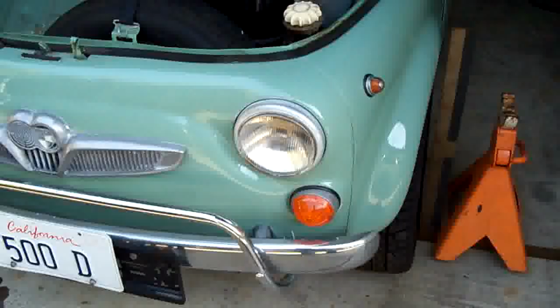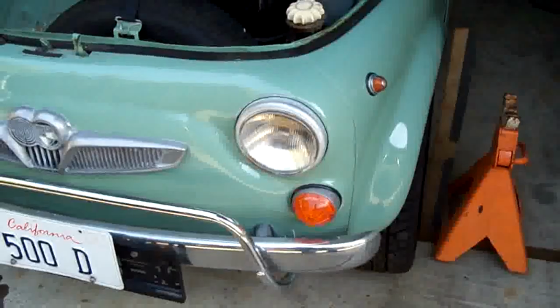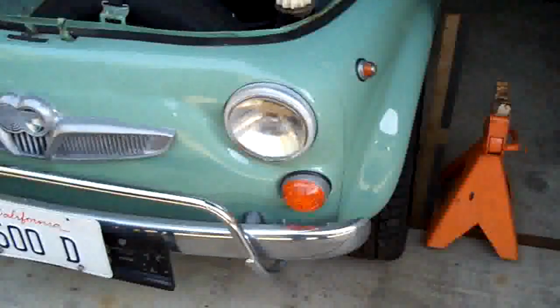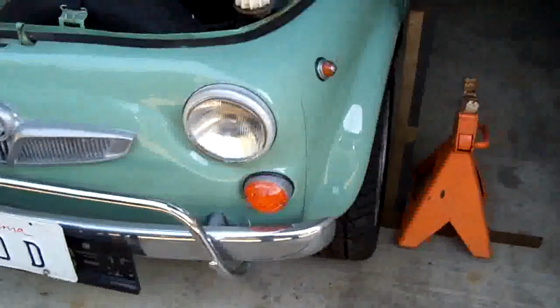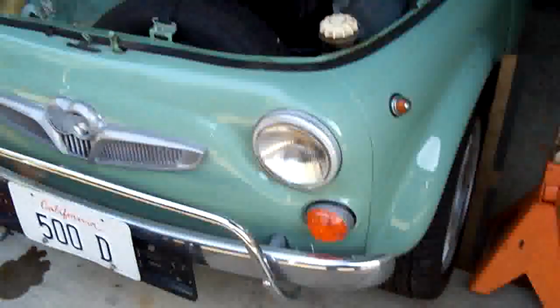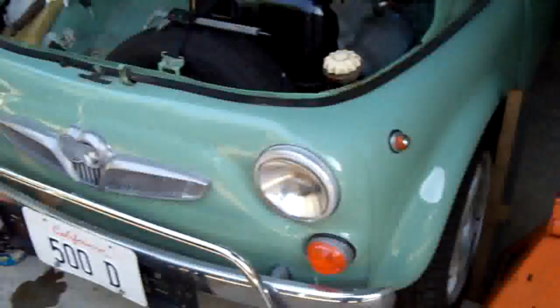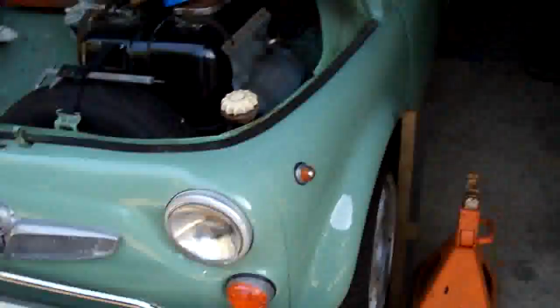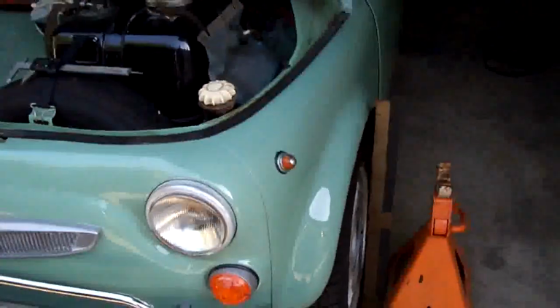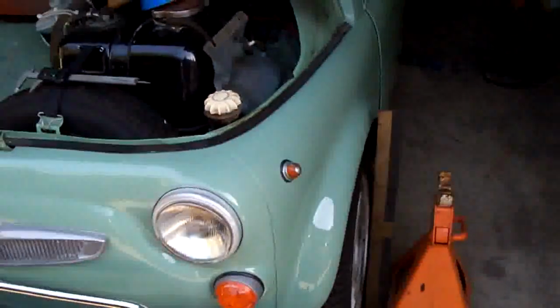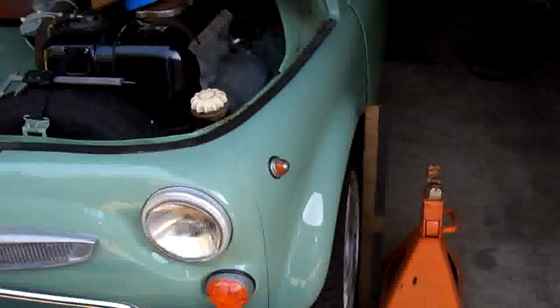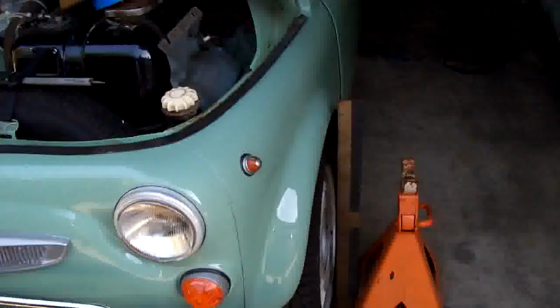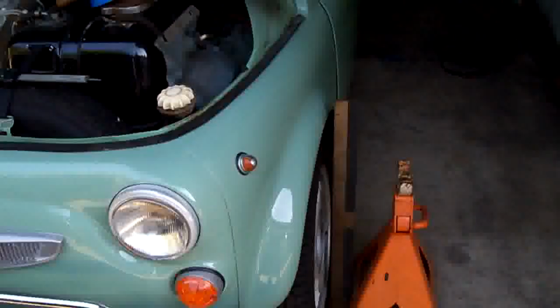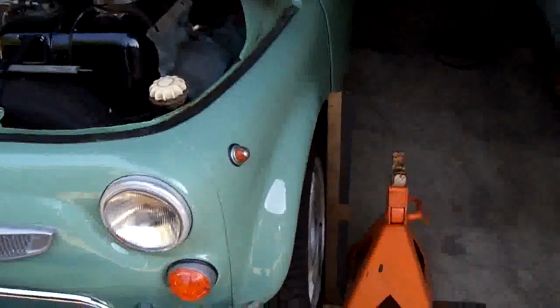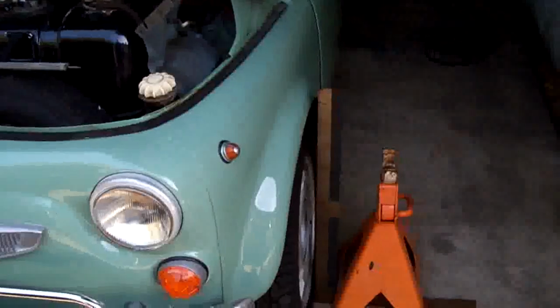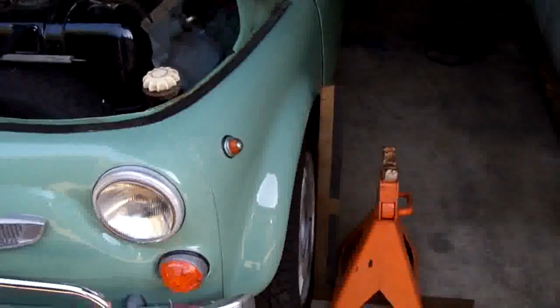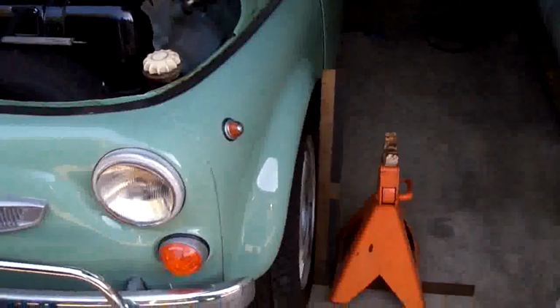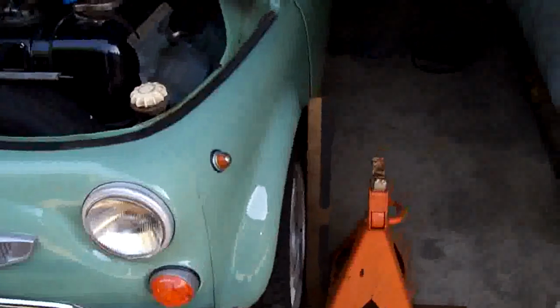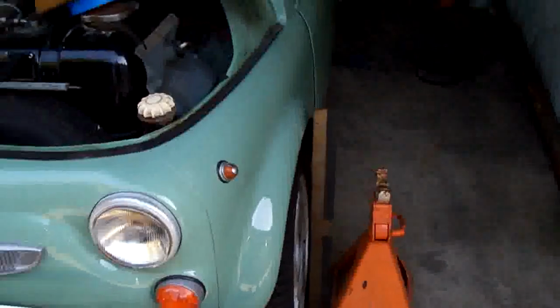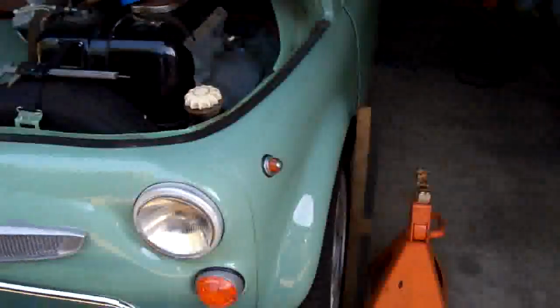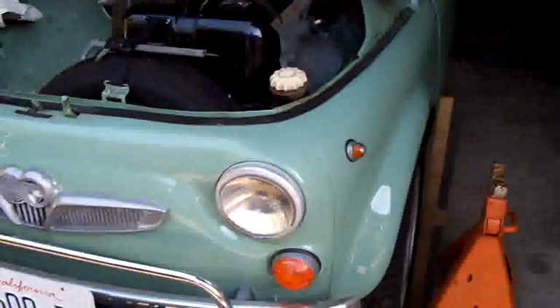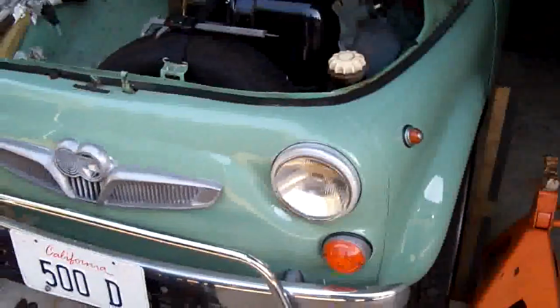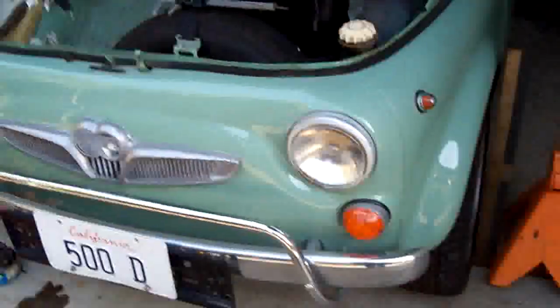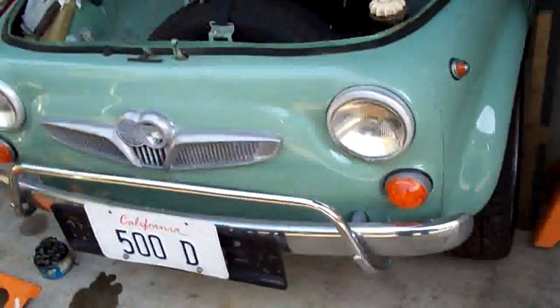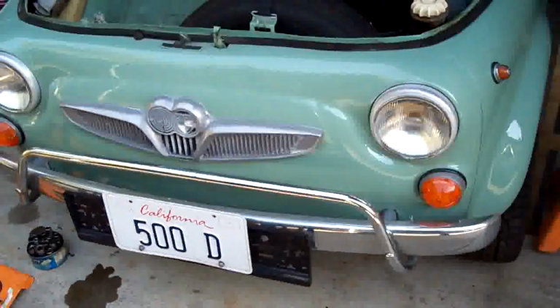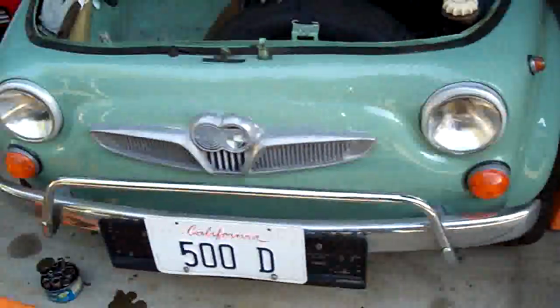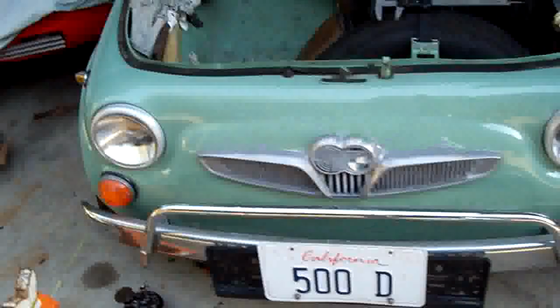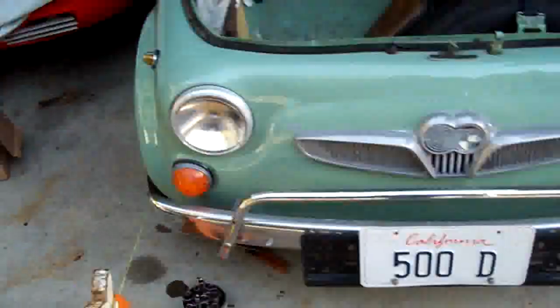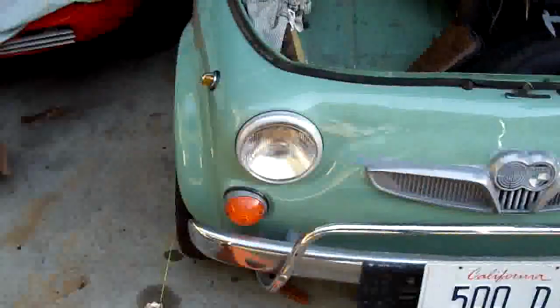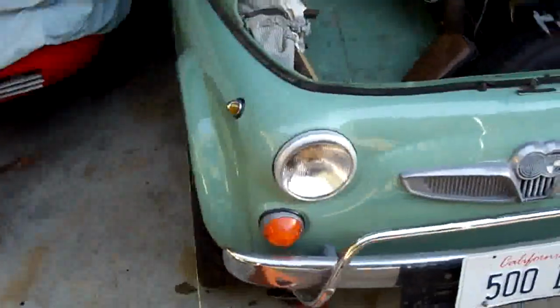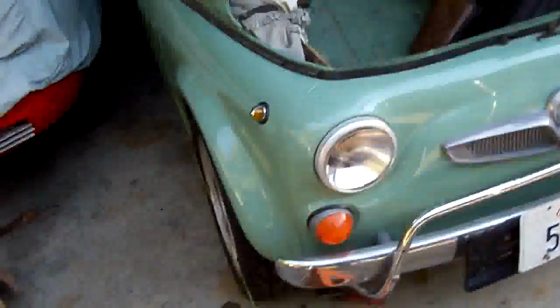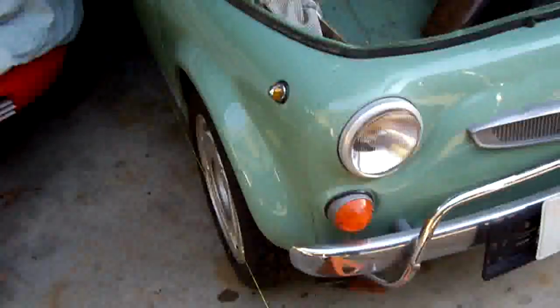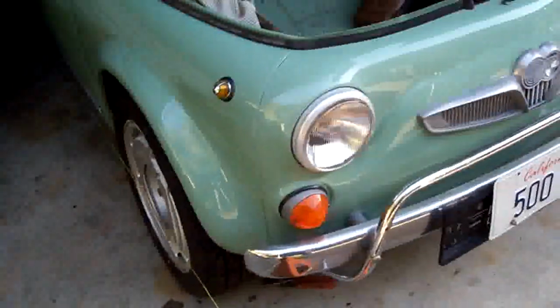Hi everybody, this is Leonard. I've been working on the upper control arms. I got them in the Steyr Puch, and this would be the same as Fiat 500 on the front end stuff.